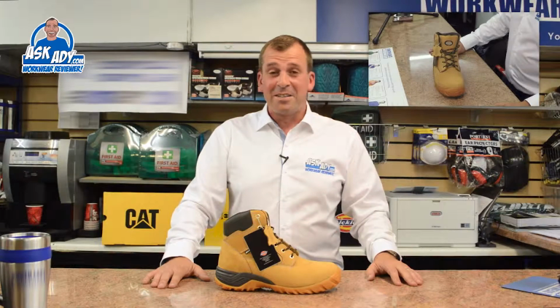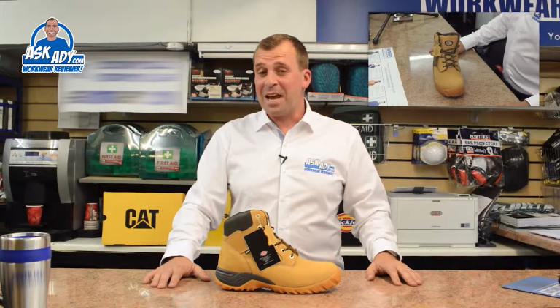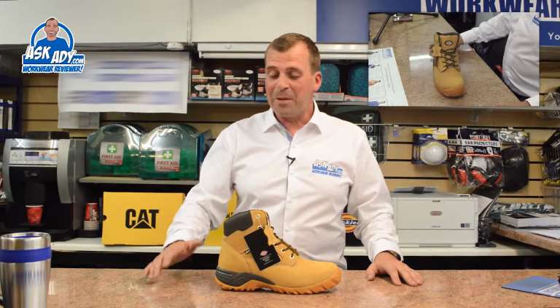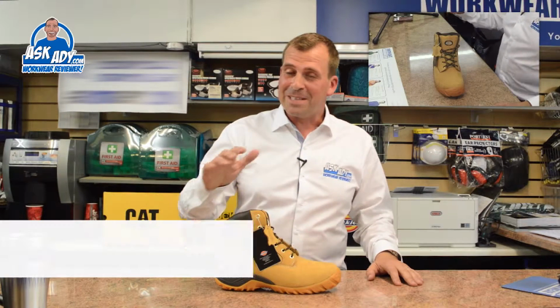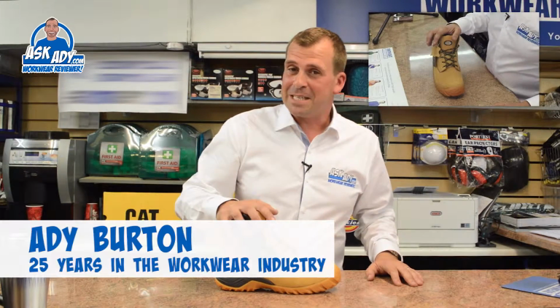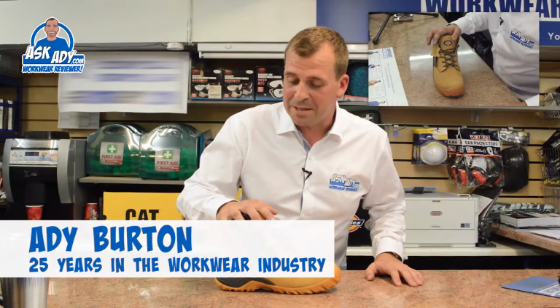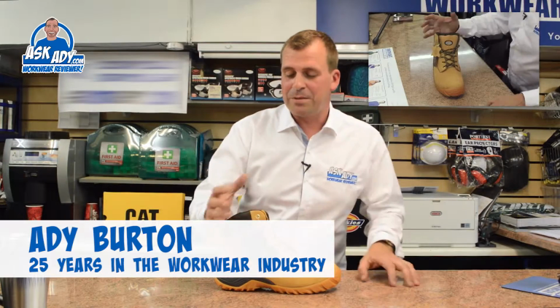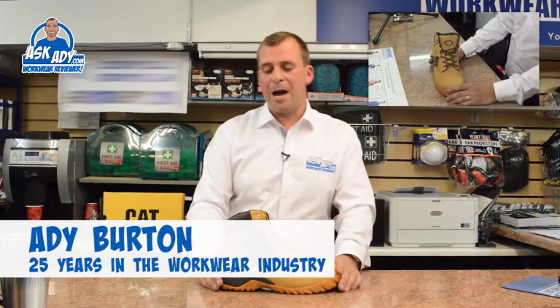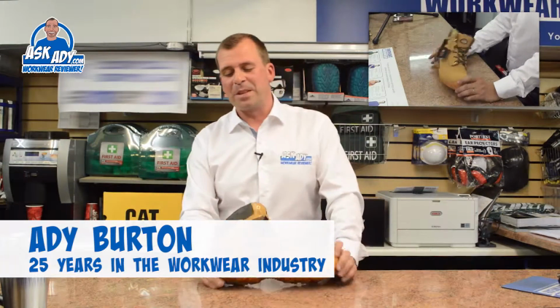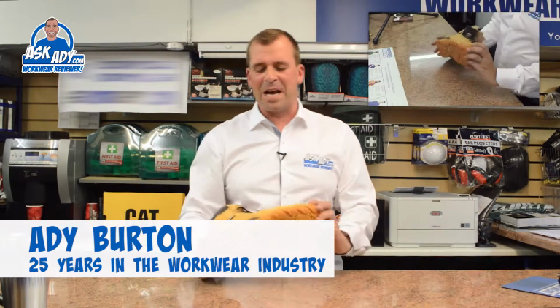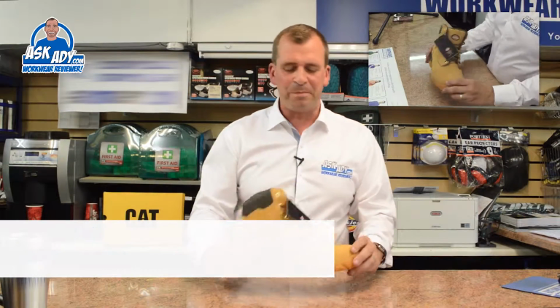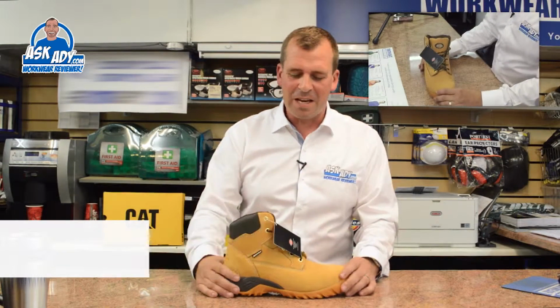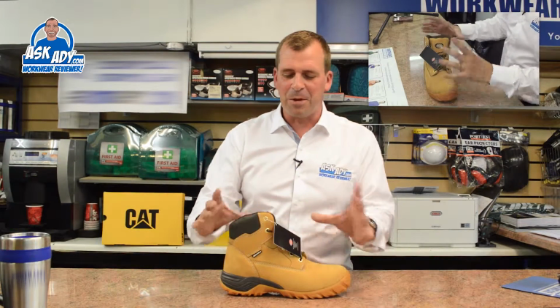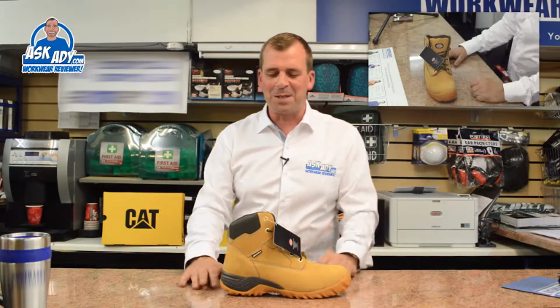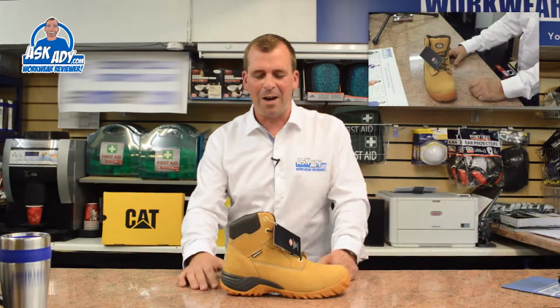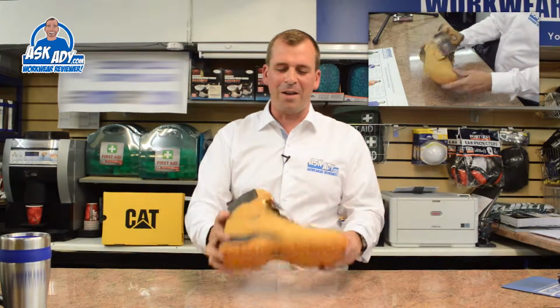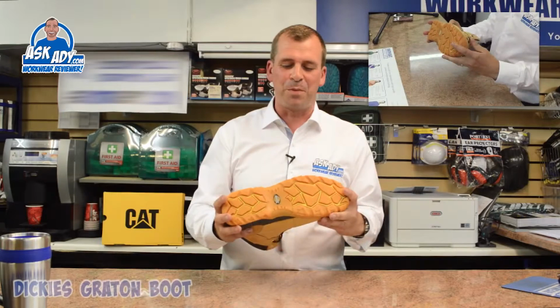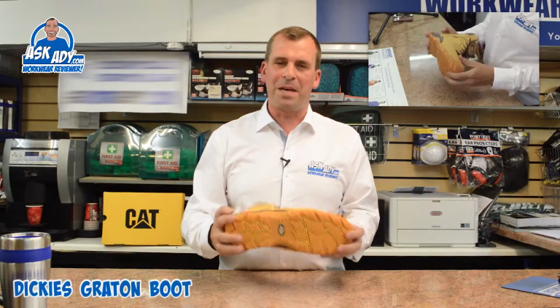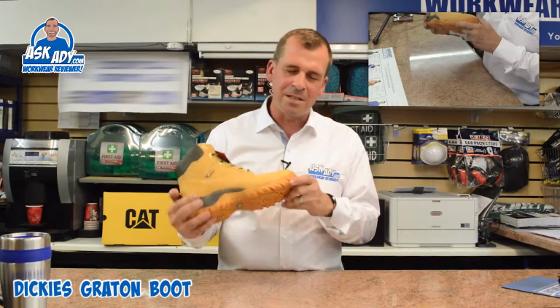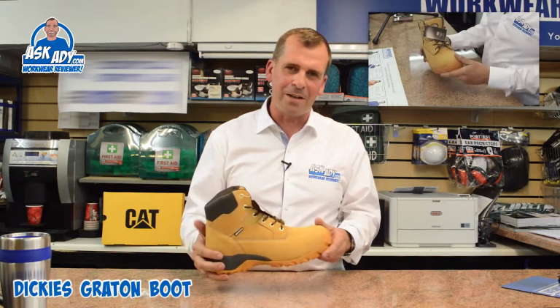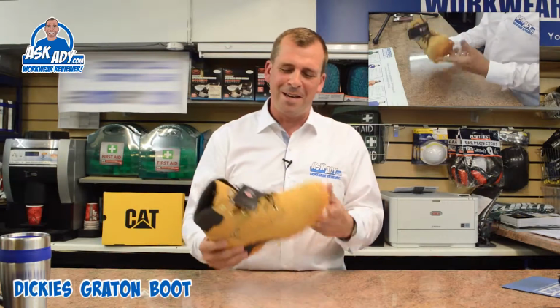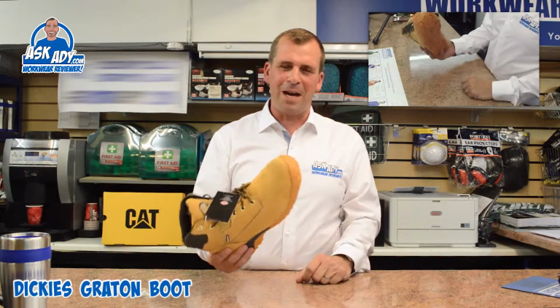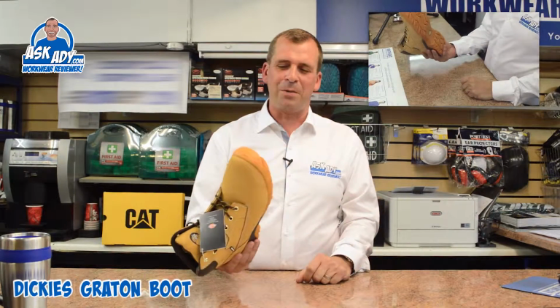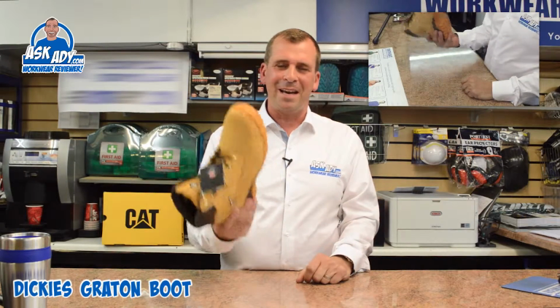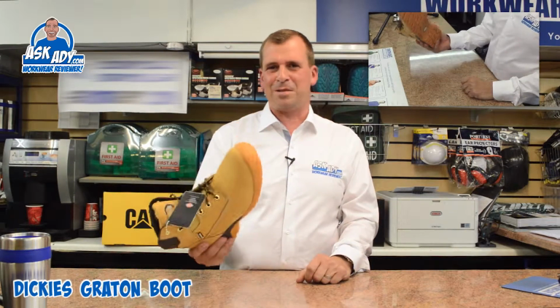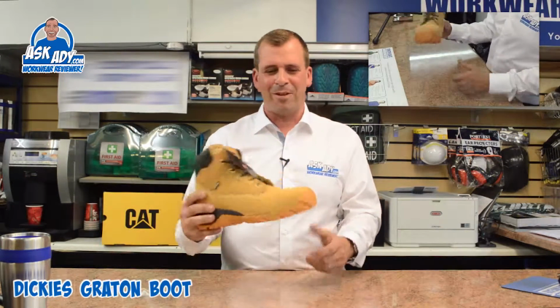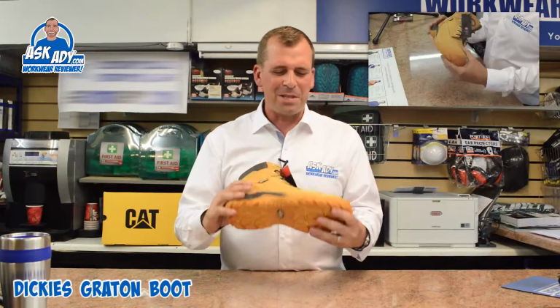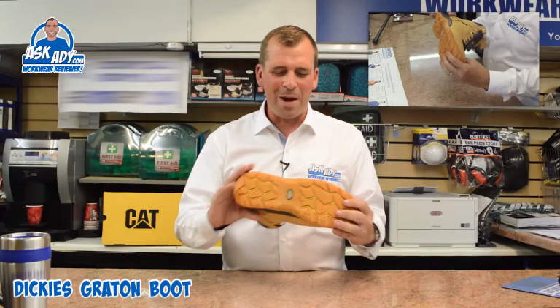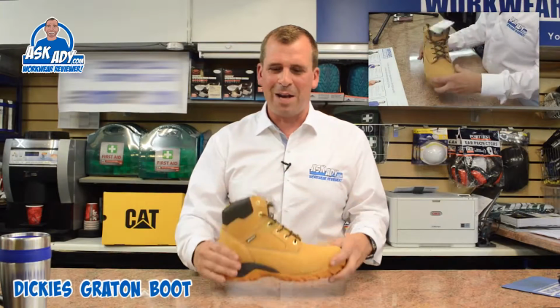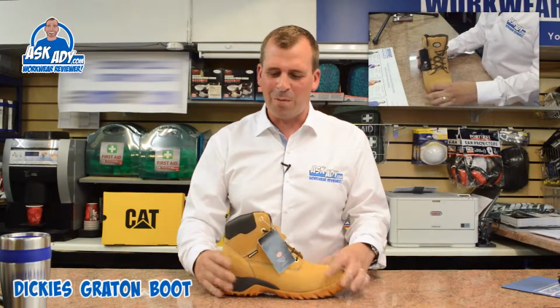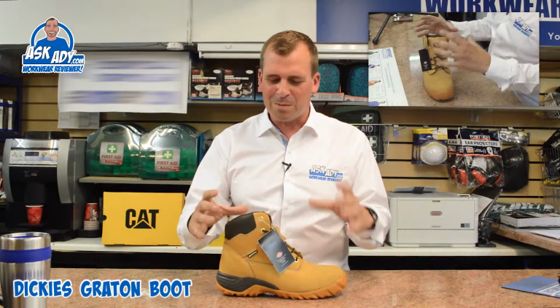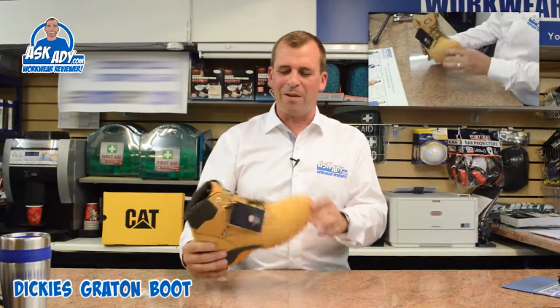Today I'm going to be reviewing the Dickies Grattan boot. This is an excellent boot and it's definitely worth a mention. I like this boot a lot because it is so light — you pick it up straight away and it sells itself. We sell so many of them here in the shop; people just love it.